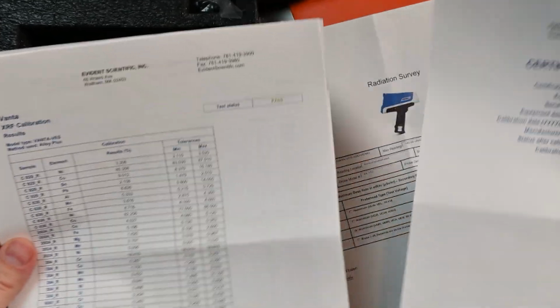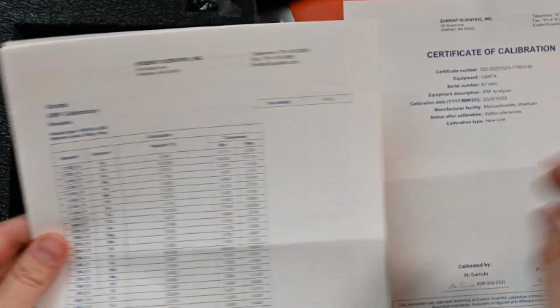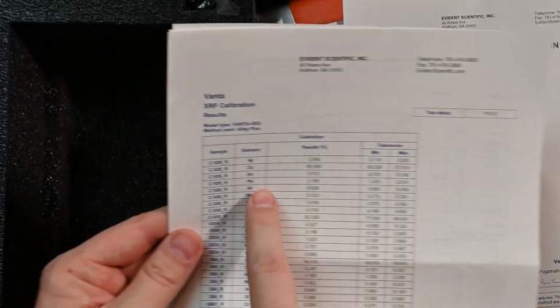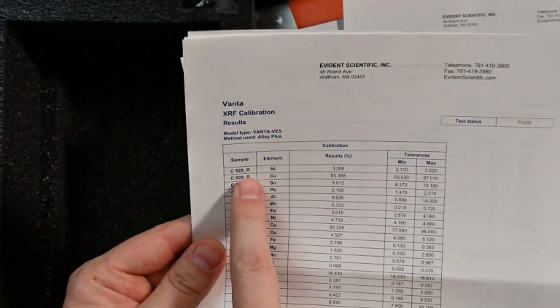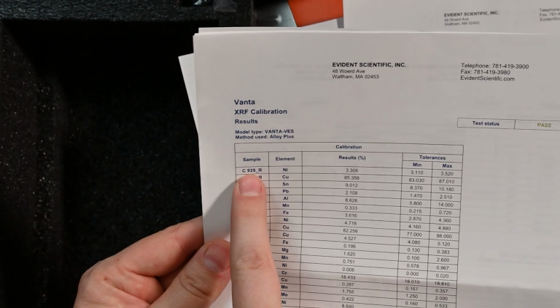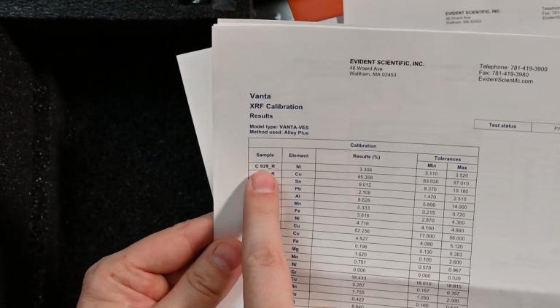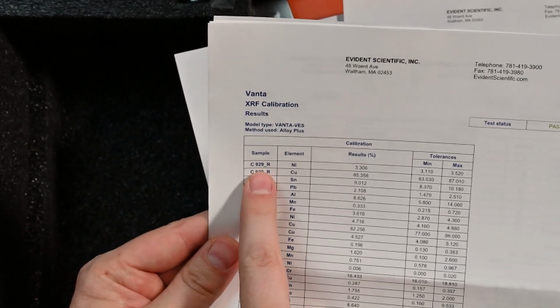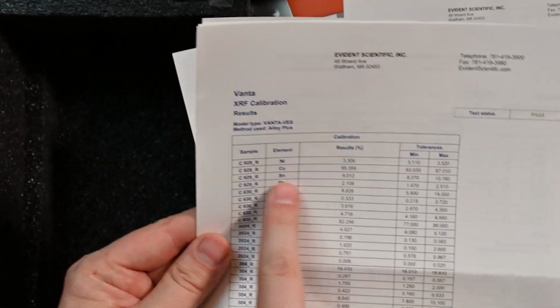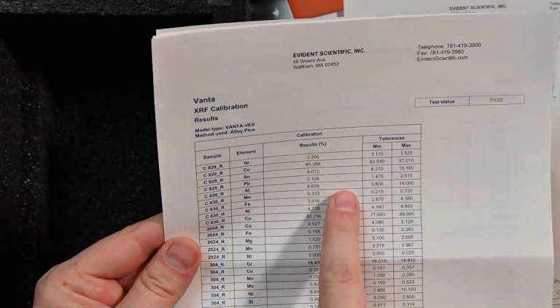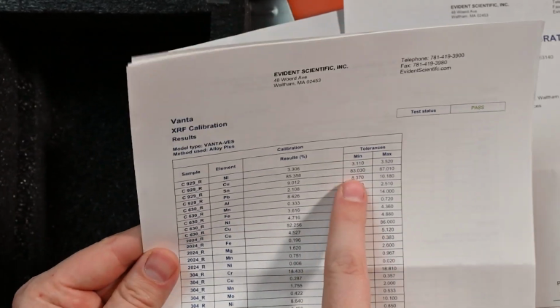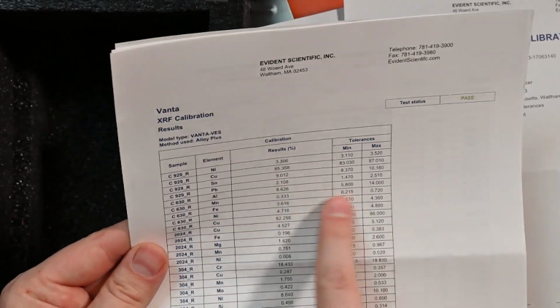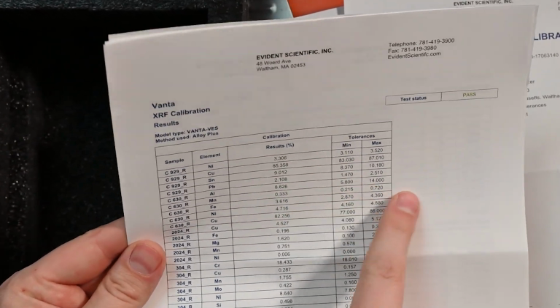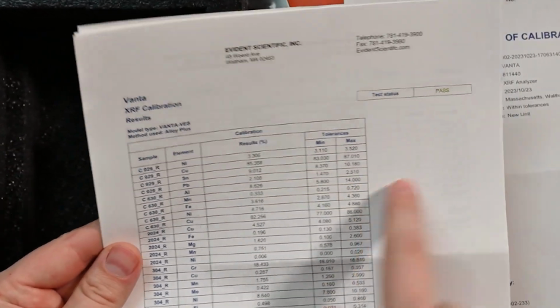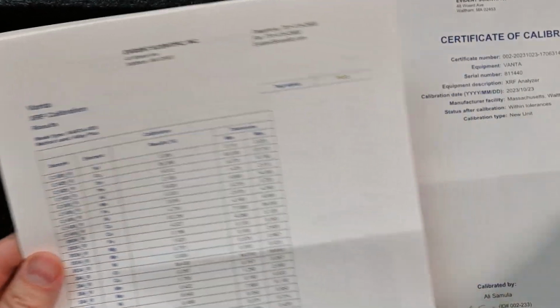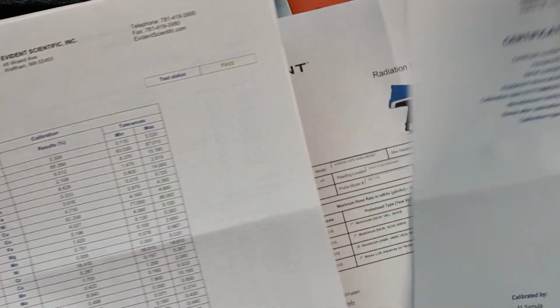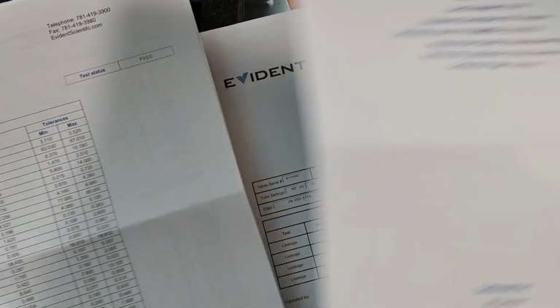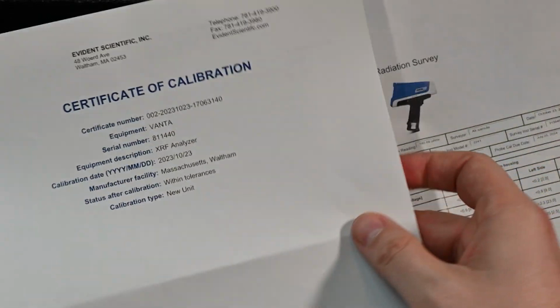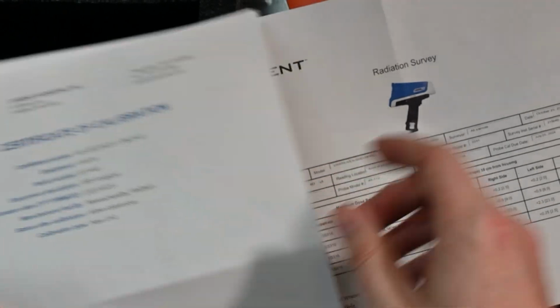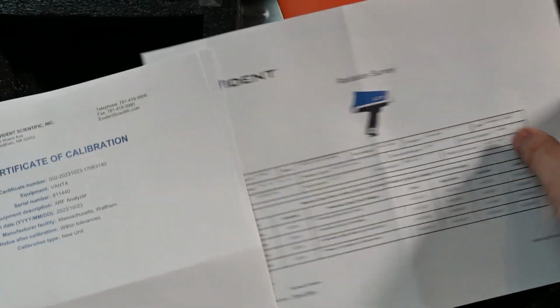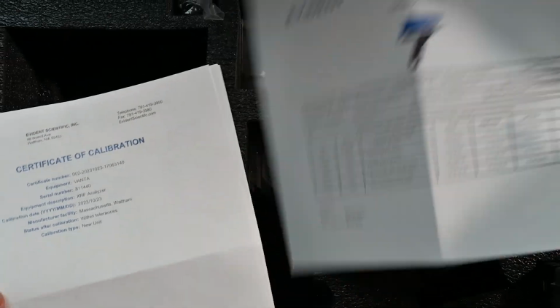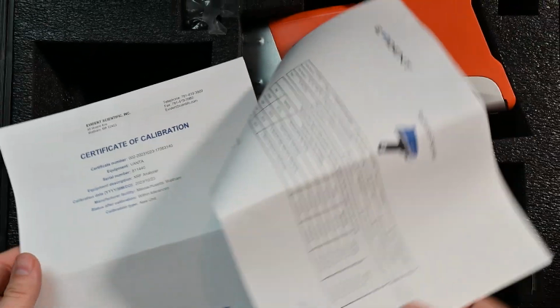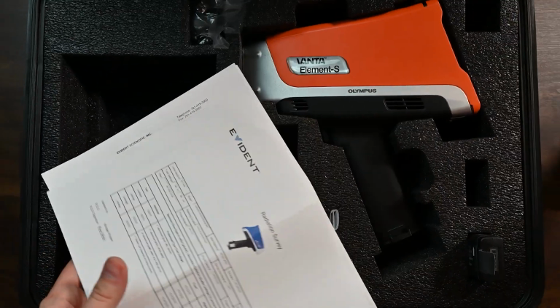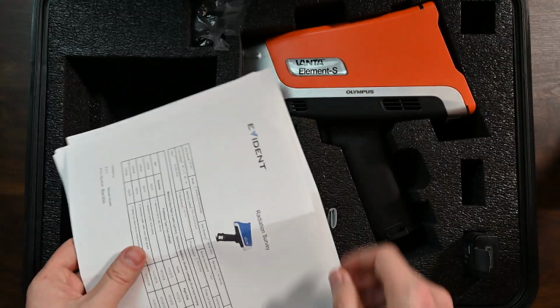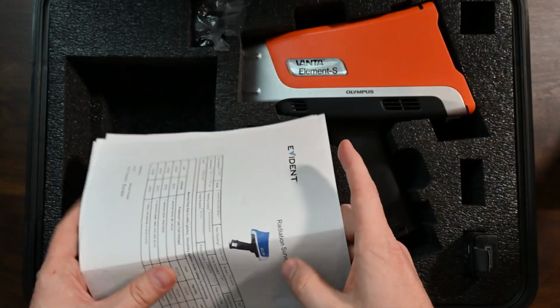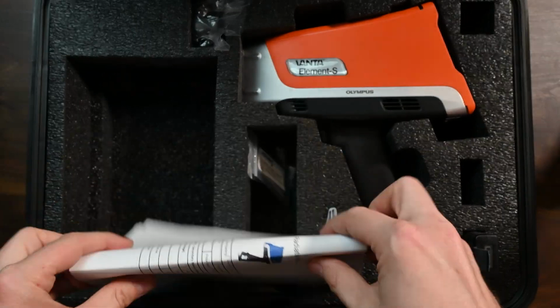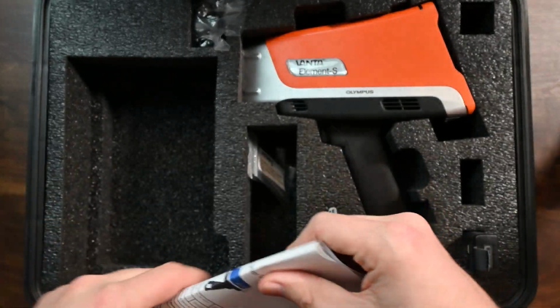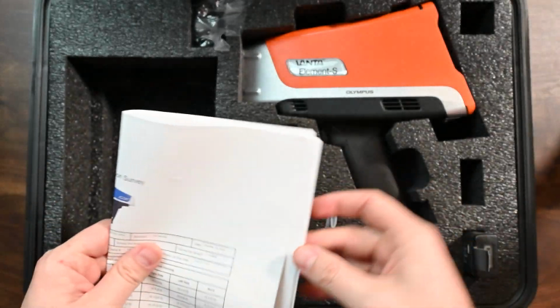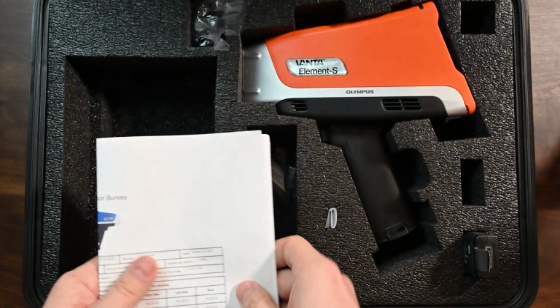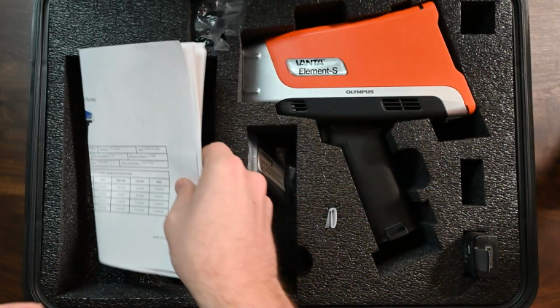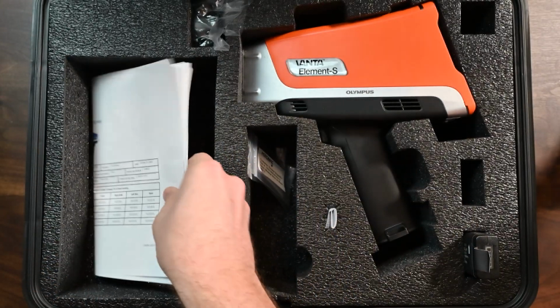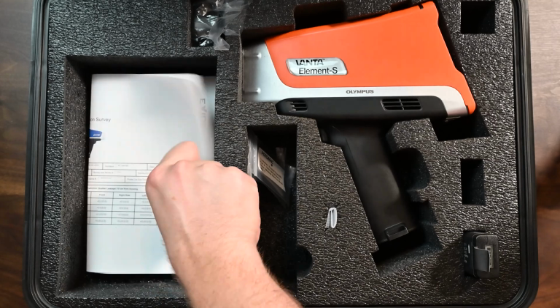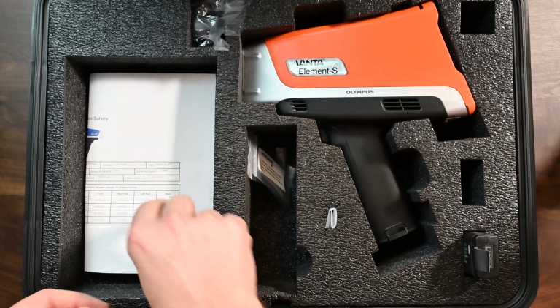A certificate of calibration is going to tell you what samples were used and what elements were read when they did the calibration for this instrument. So if you have any questions, or your quality department wants to take a look at it or needs it for the file, it's right there.